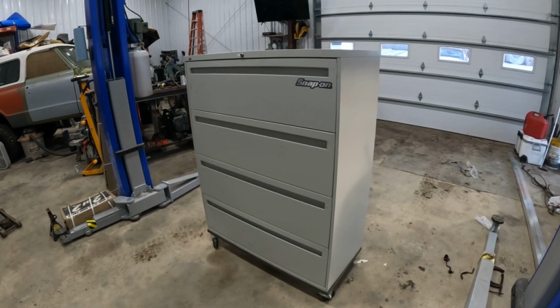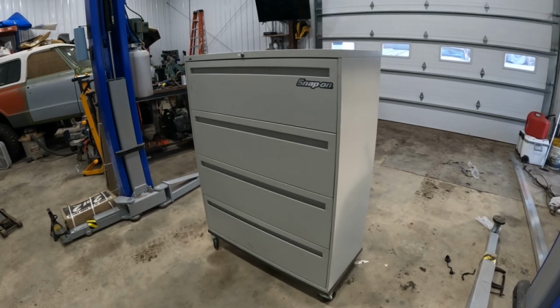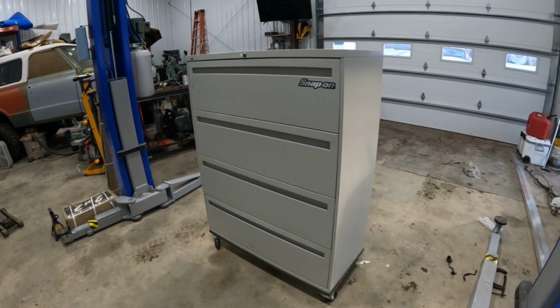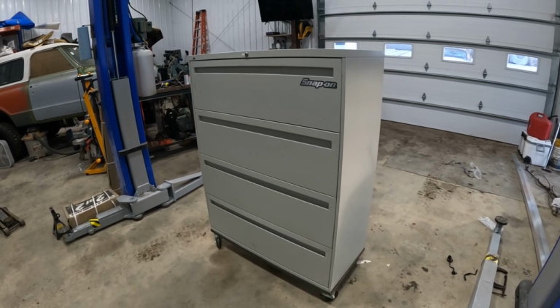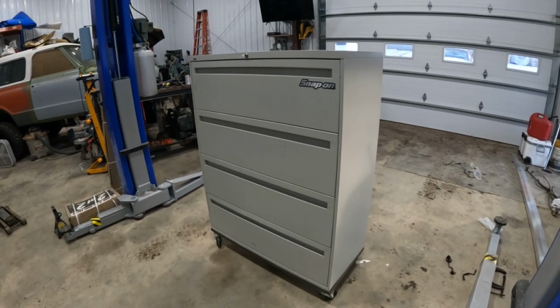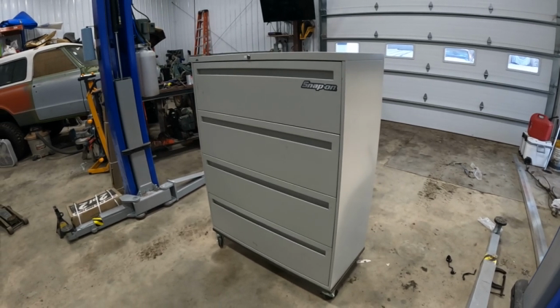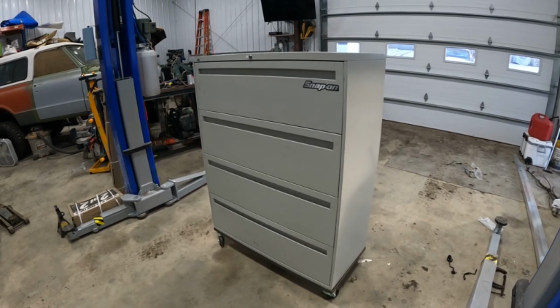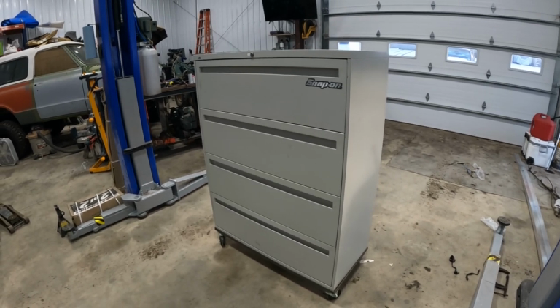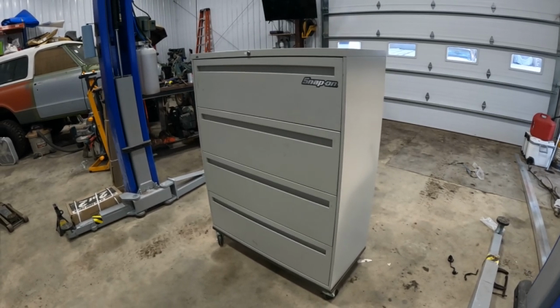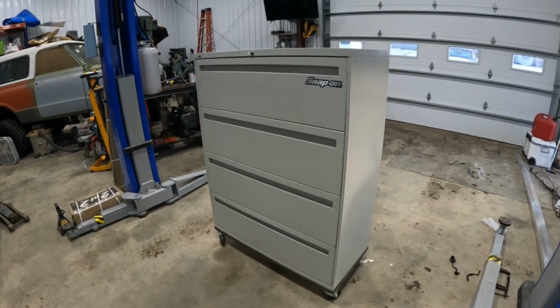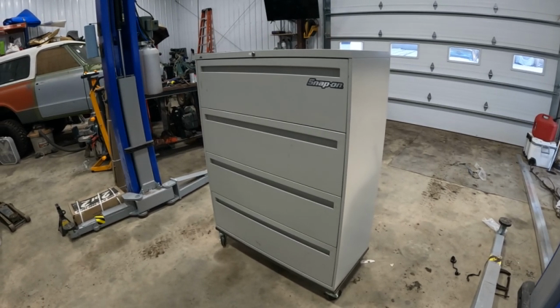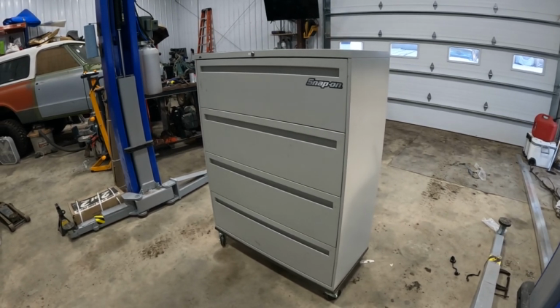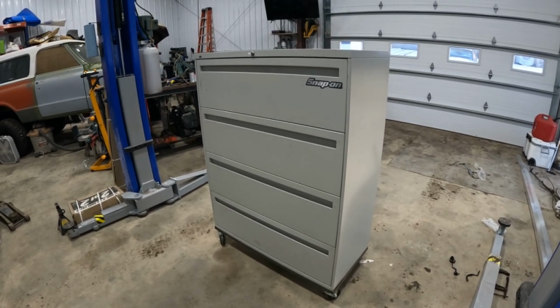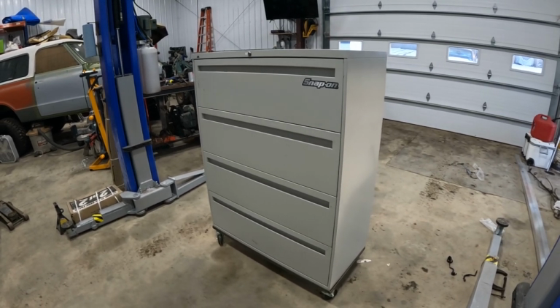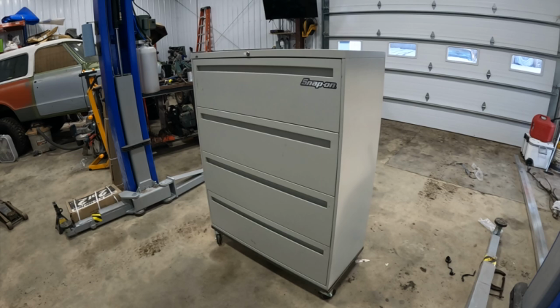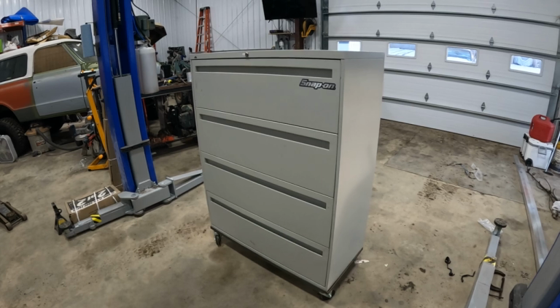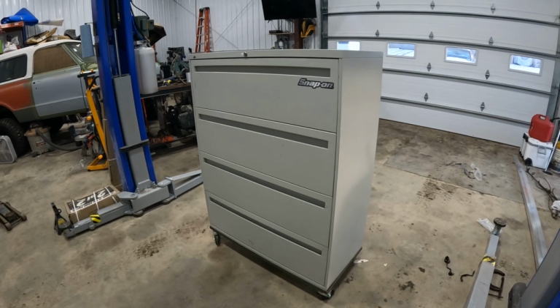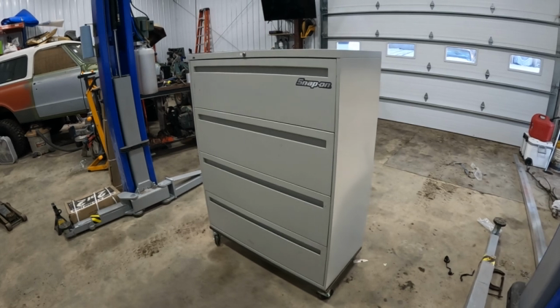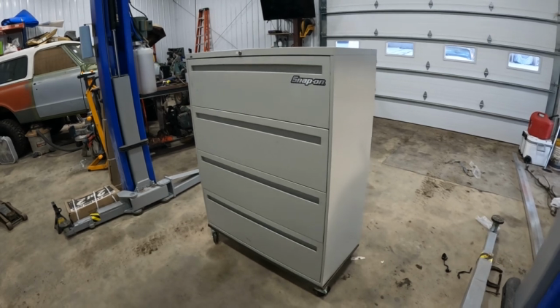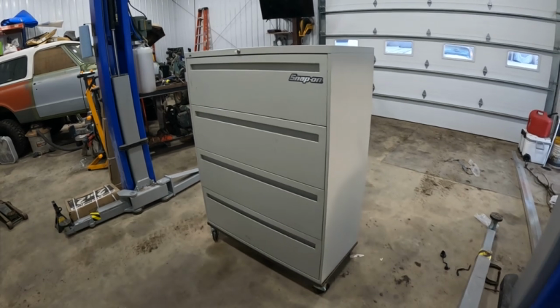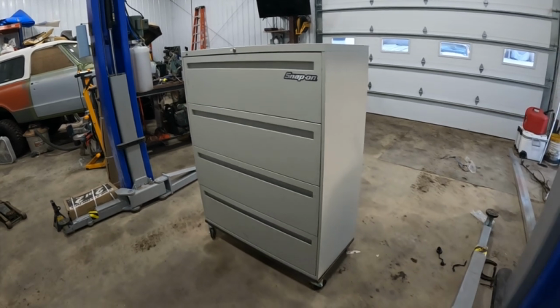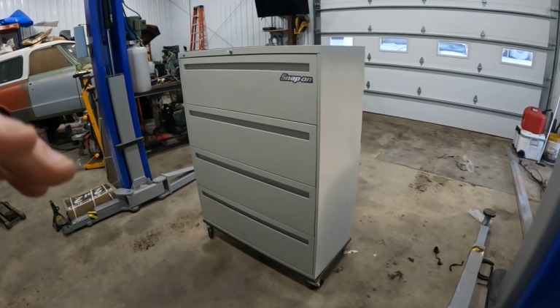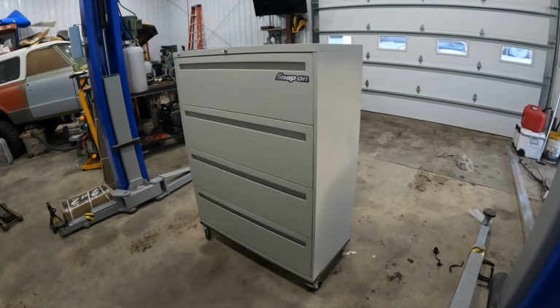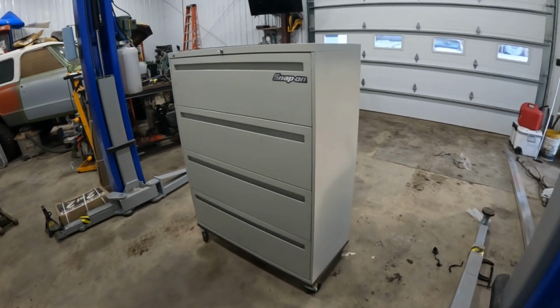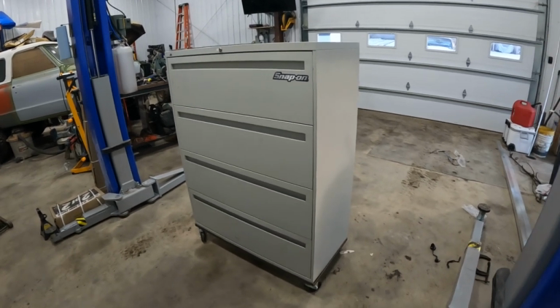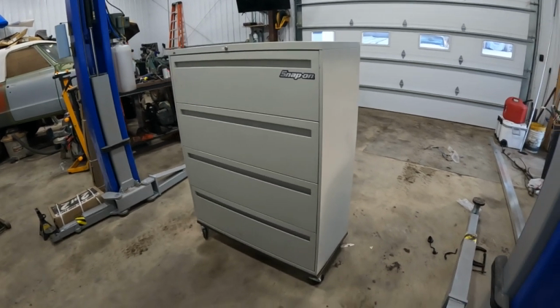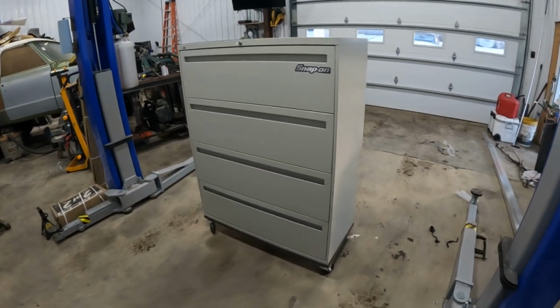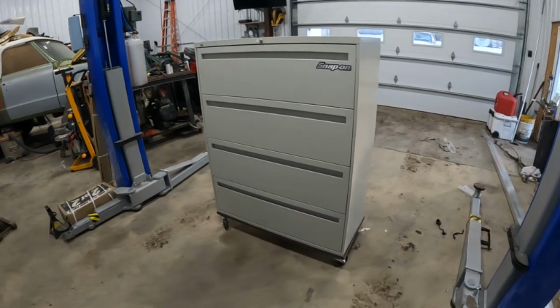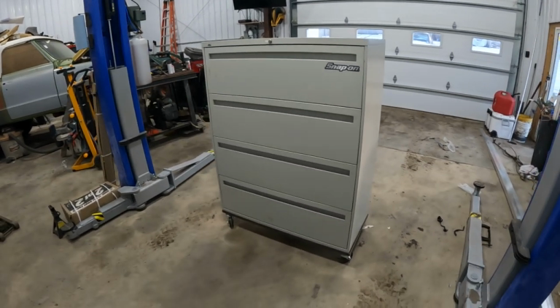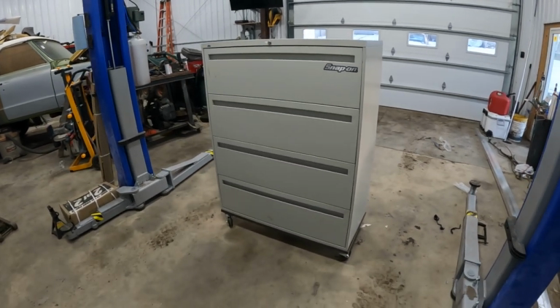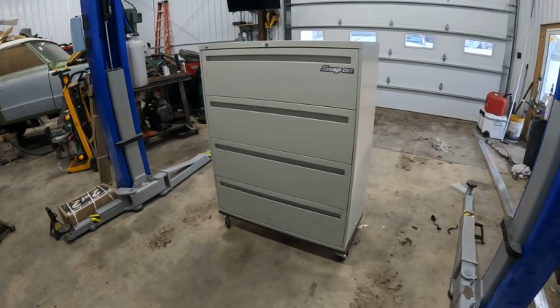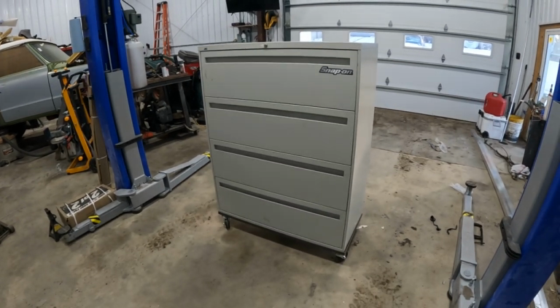They hold a lot of weight — they're made for holding paper, so I don't know what the exact weight rating is on these, but they will do what you need. There you go, hope it helps.